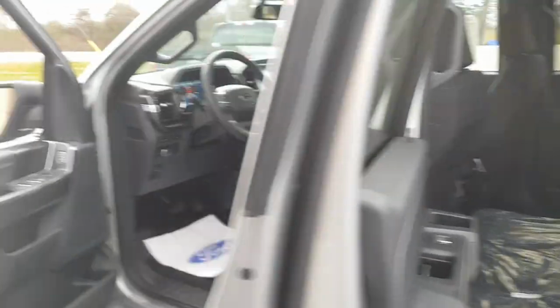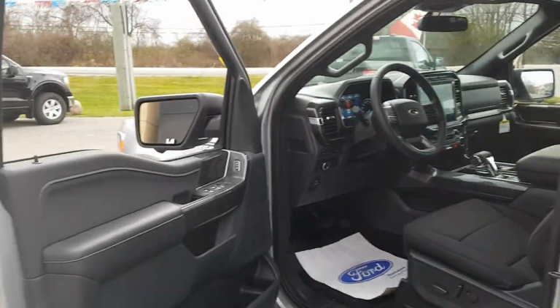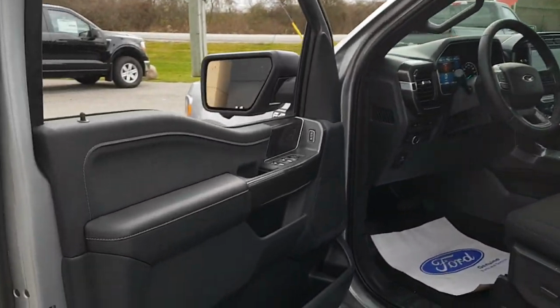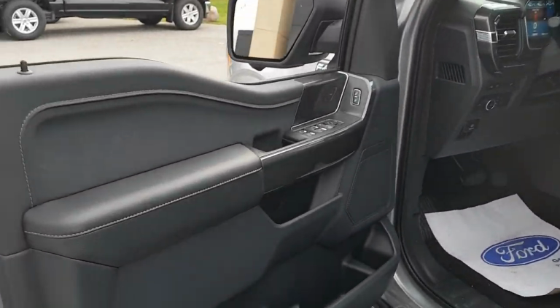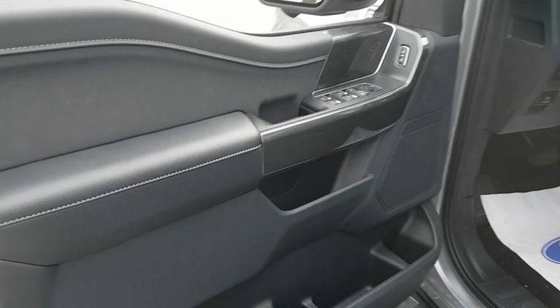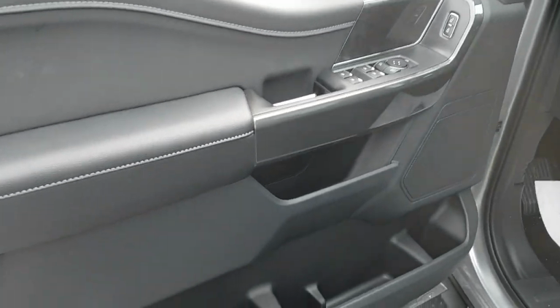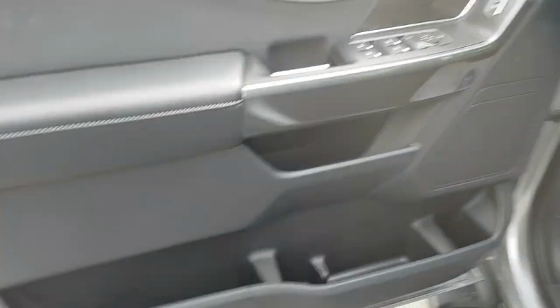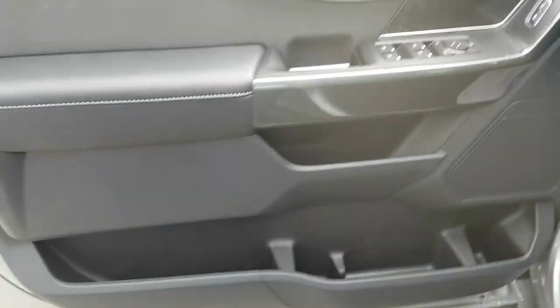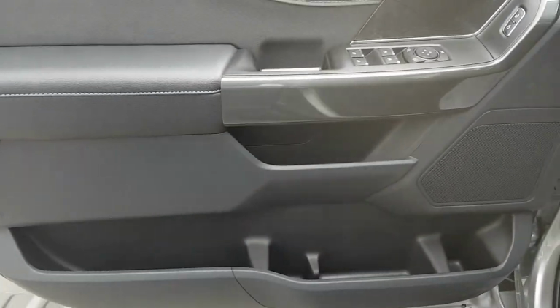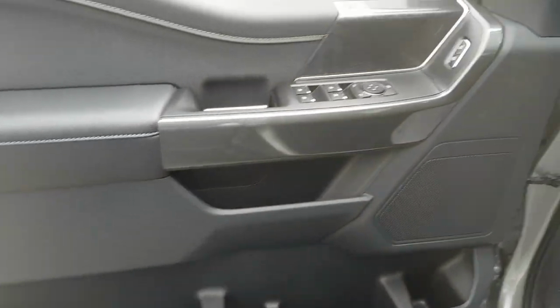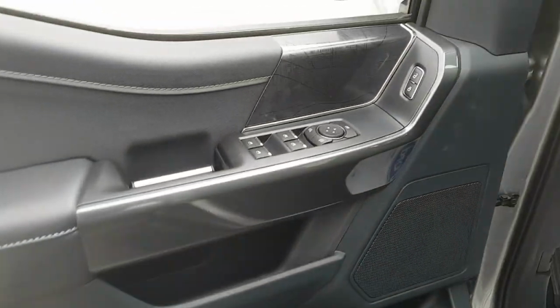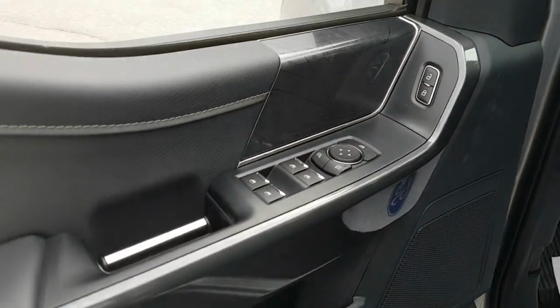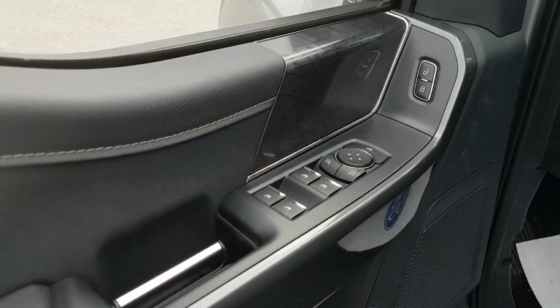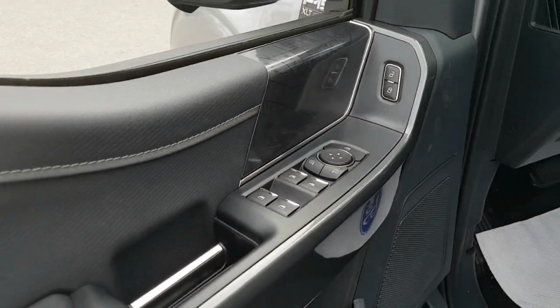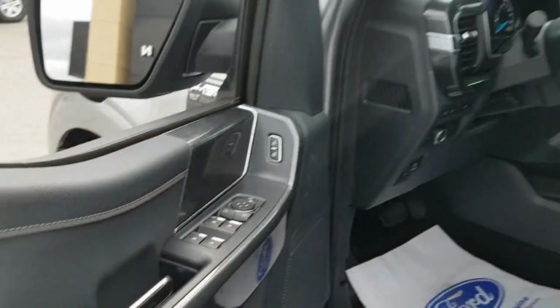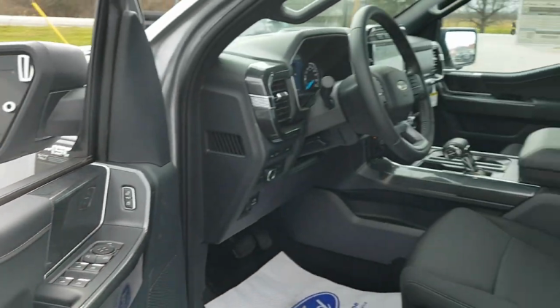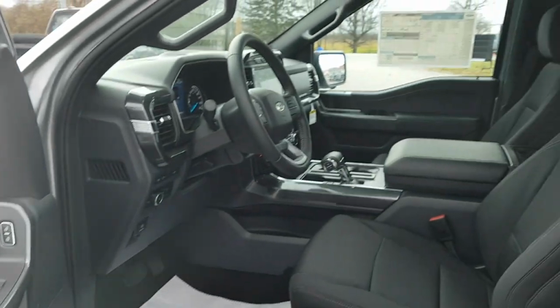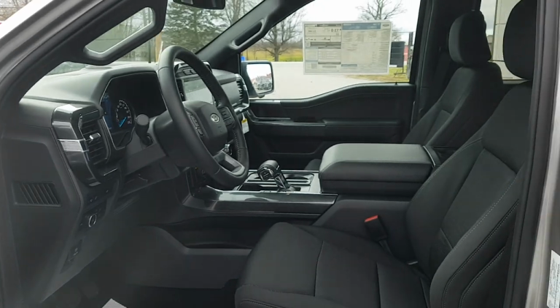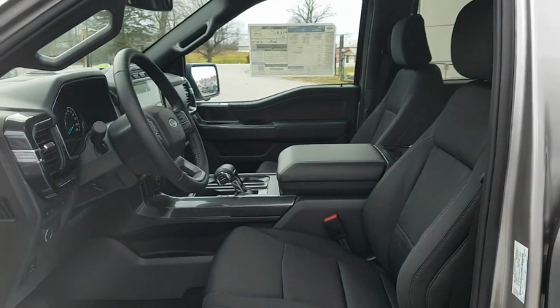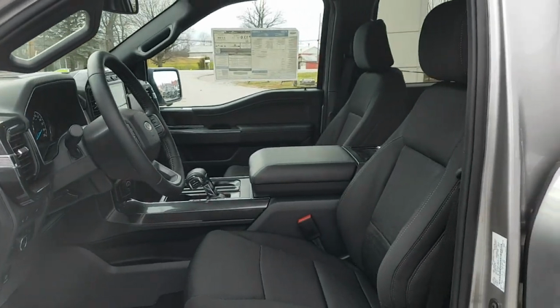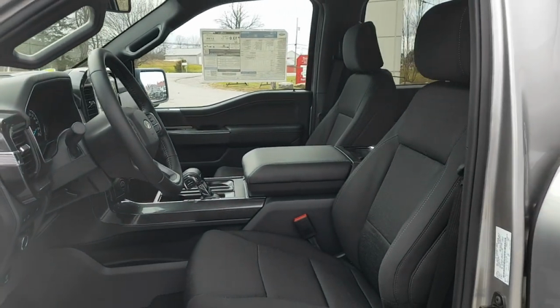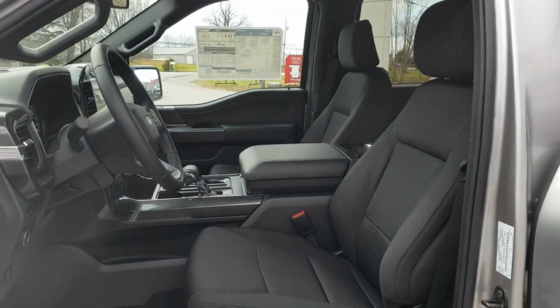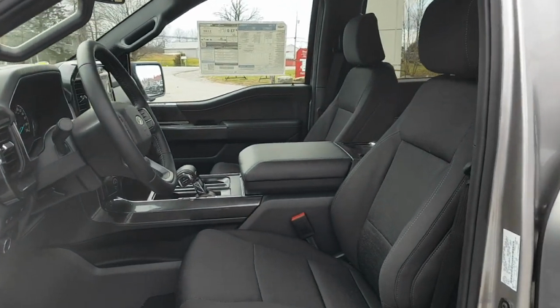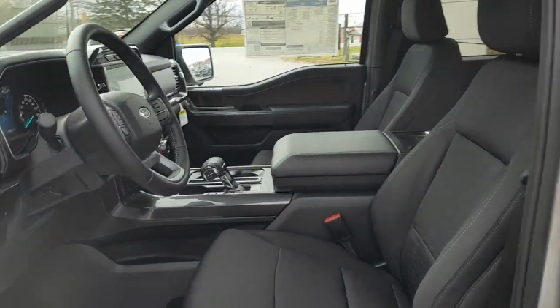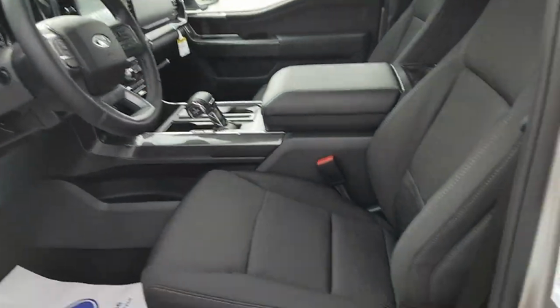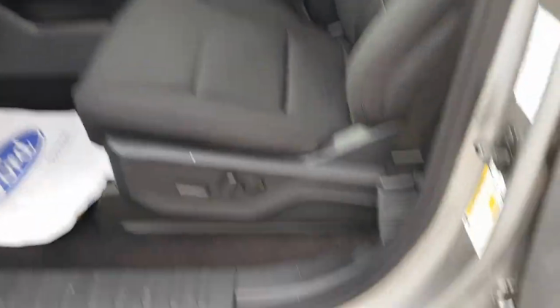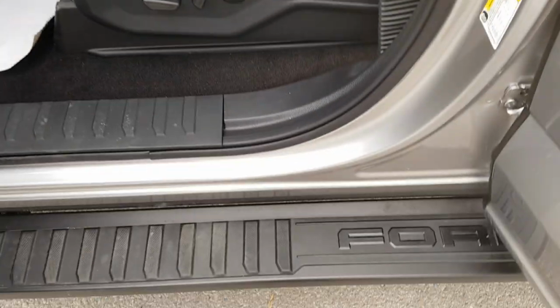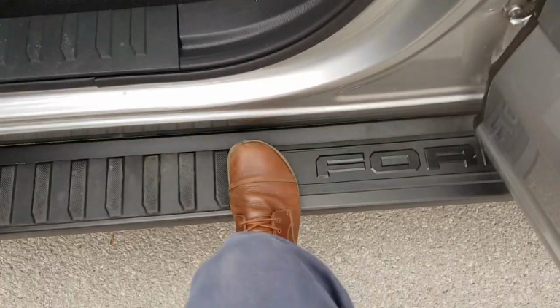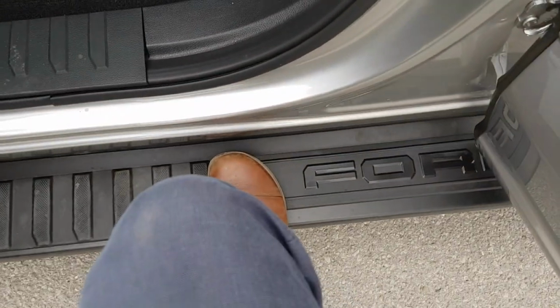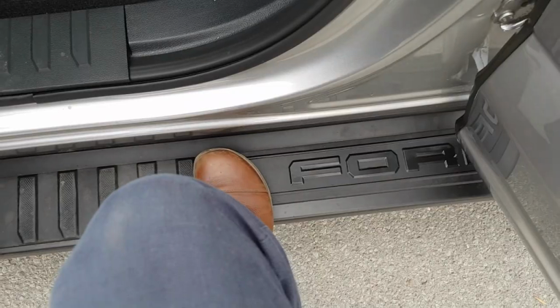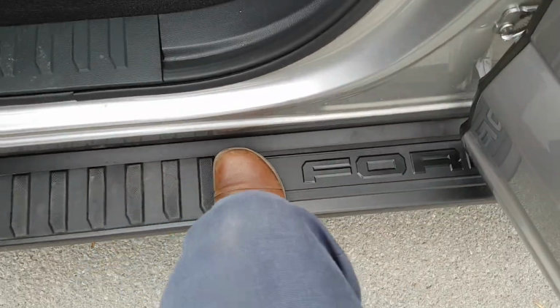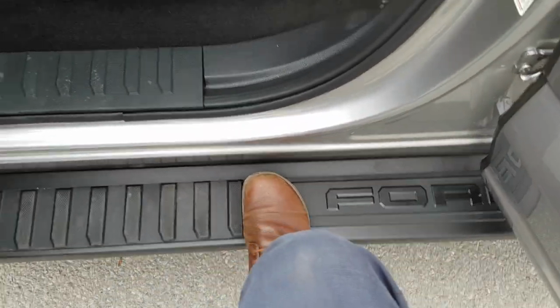Coming around to the front, you have your driver's side door with plenty of storage as well as some controls up here, and you have a beautiful interior in this truck. Stepping inside, you do have the Ford running boards, which is really nice to have.